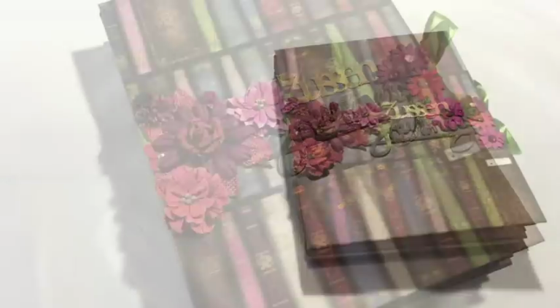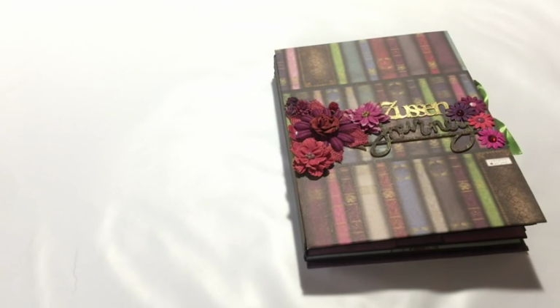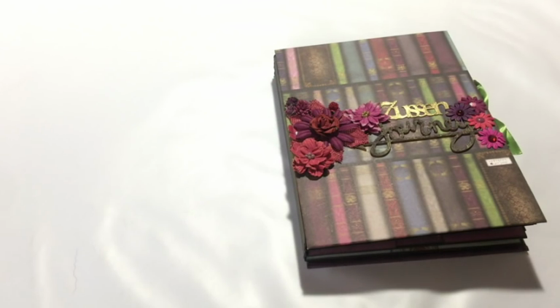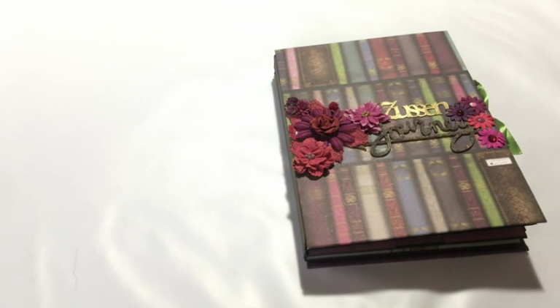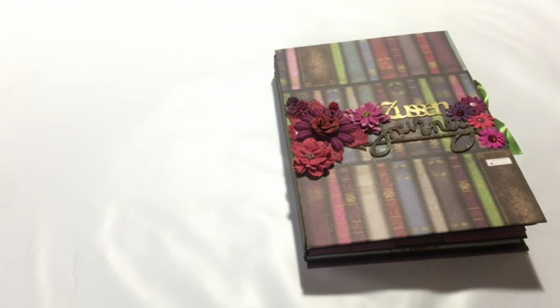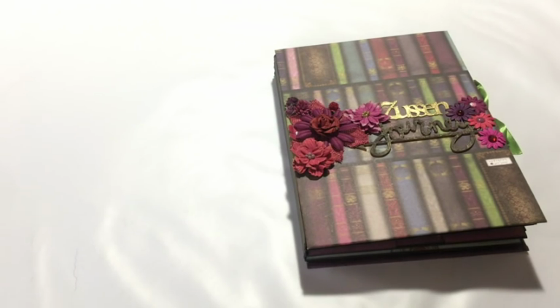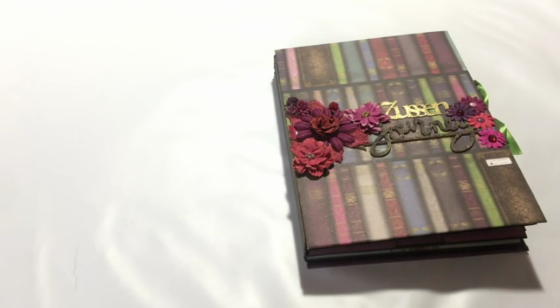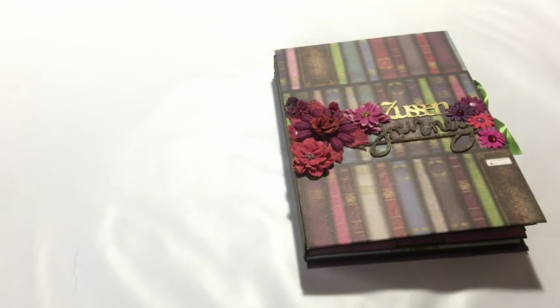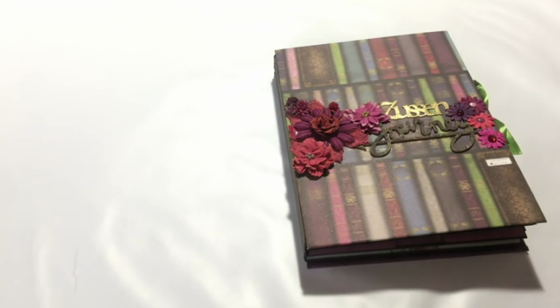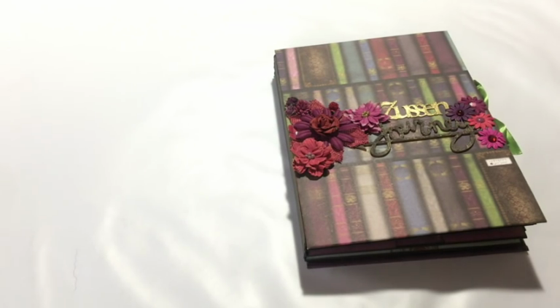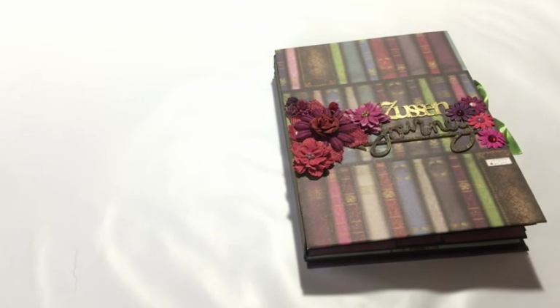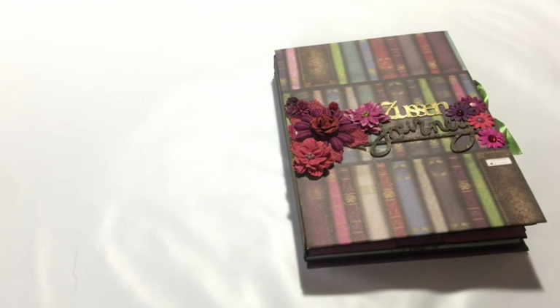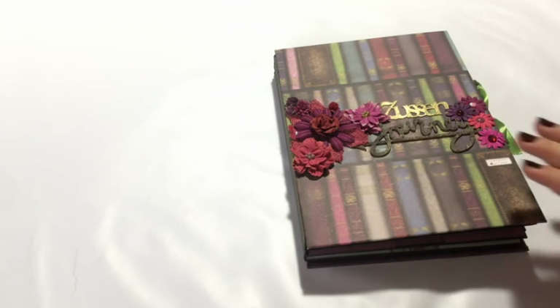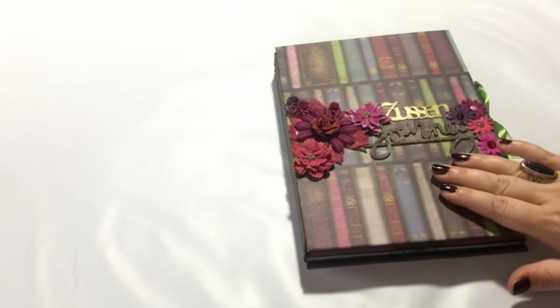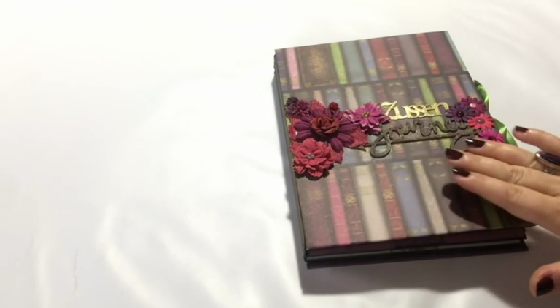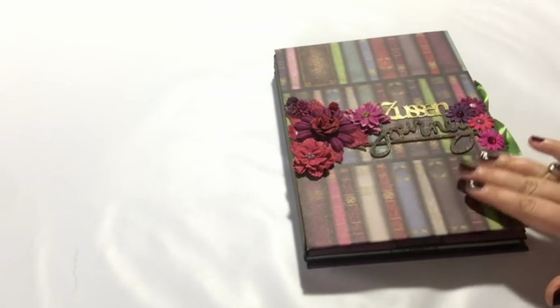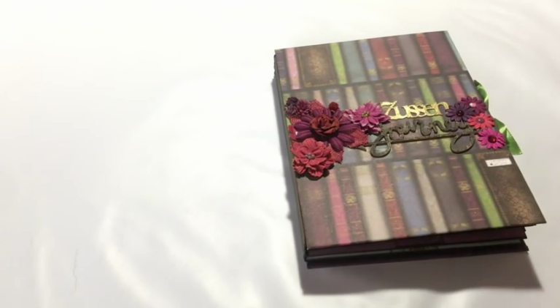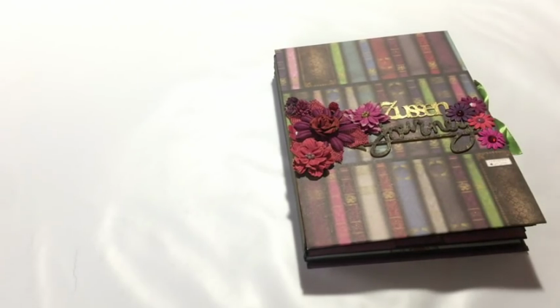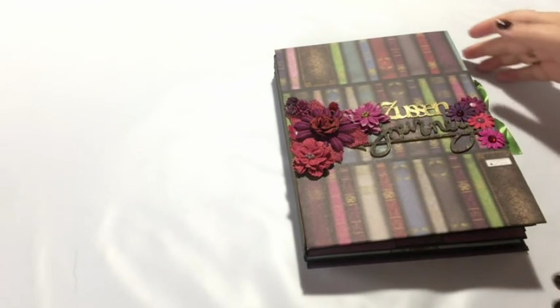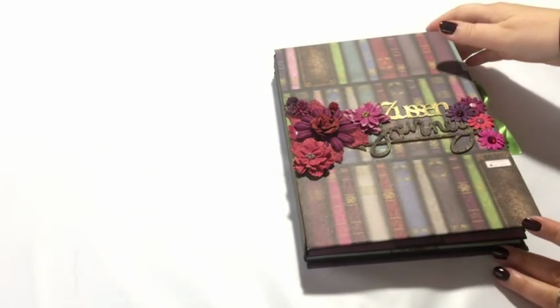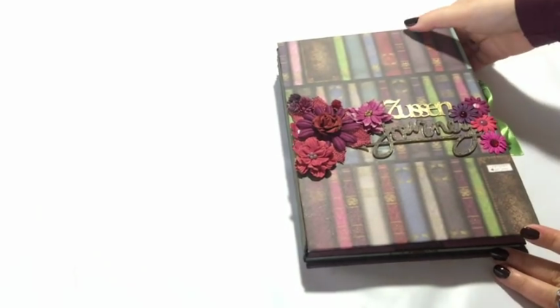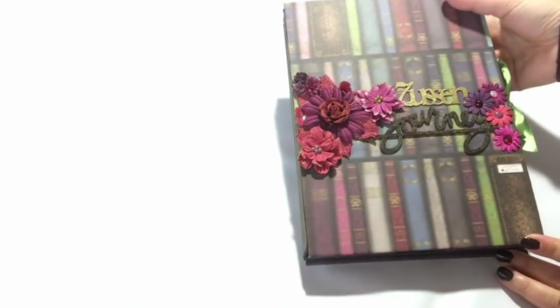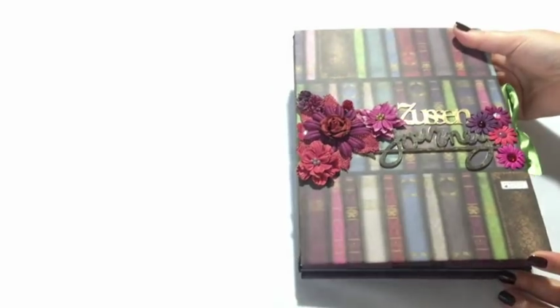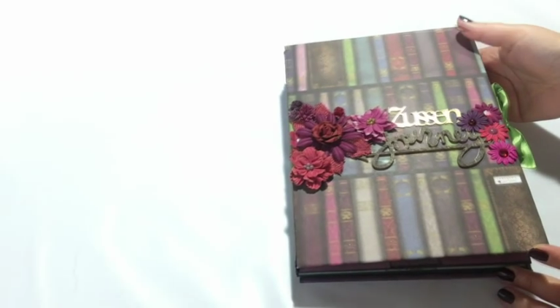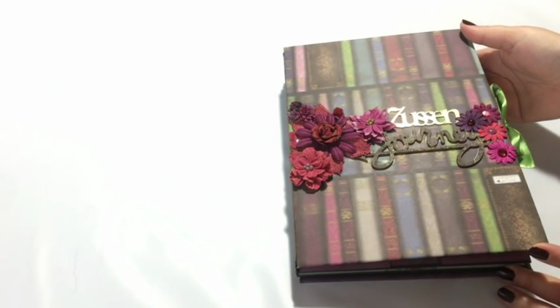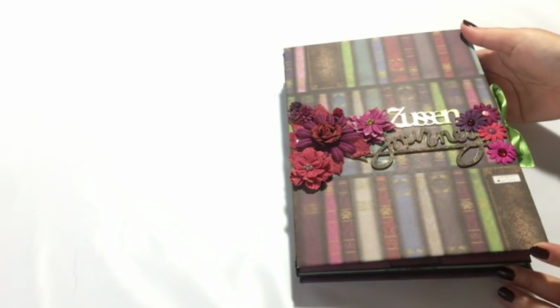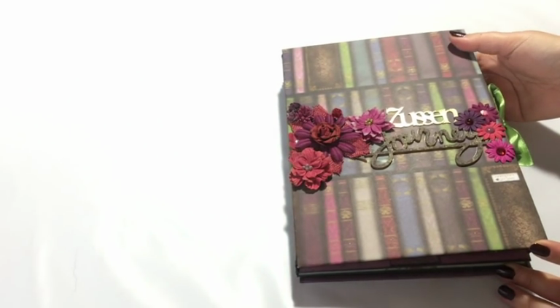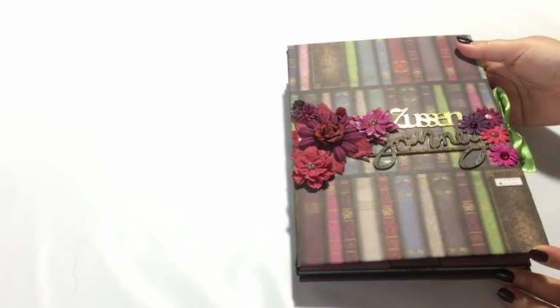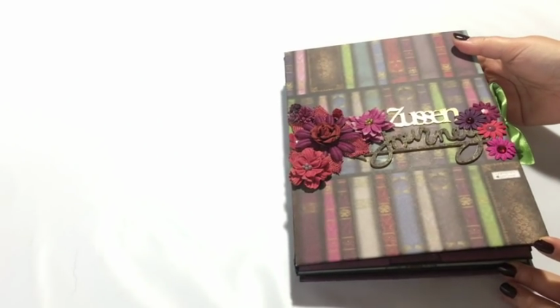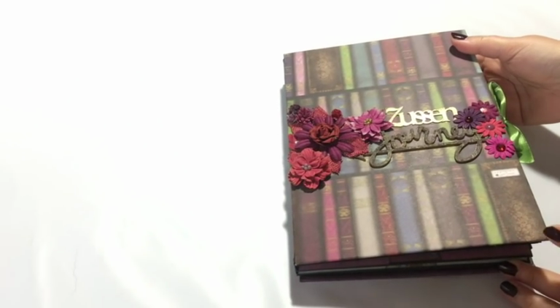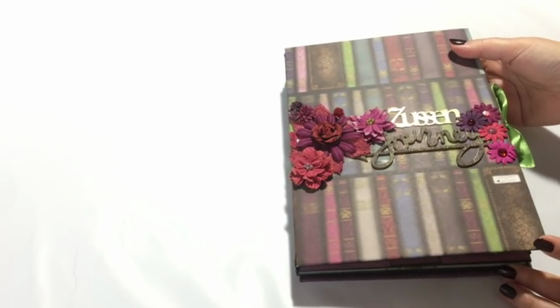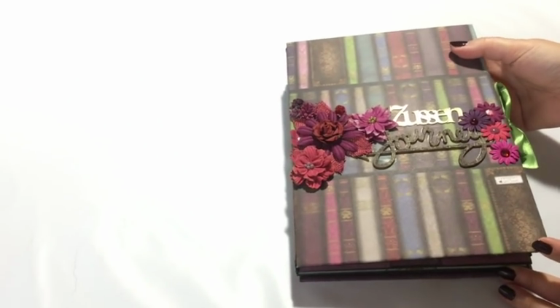Hey guys, this is Katja with Creators Image Studio. We are starting this new year with a new design mini album and I am calling this a pouch mini album, and I will show you what I mean by that in a minute.